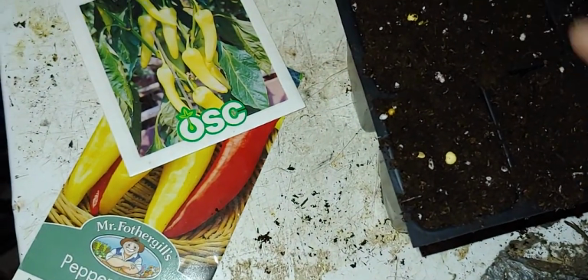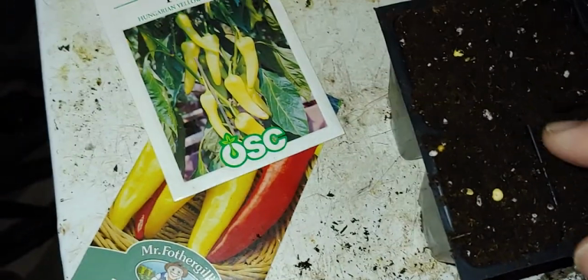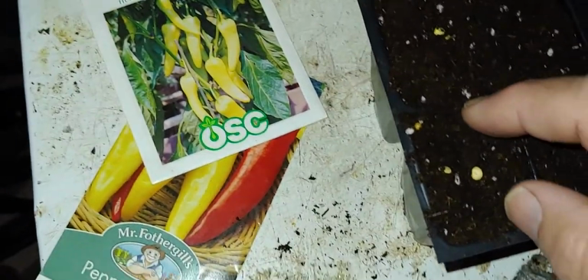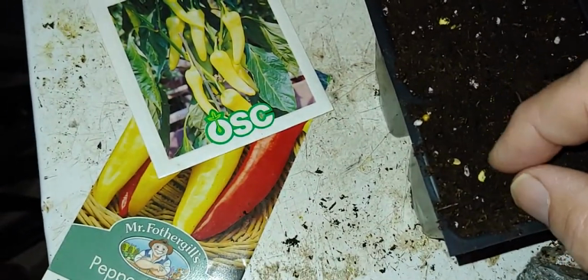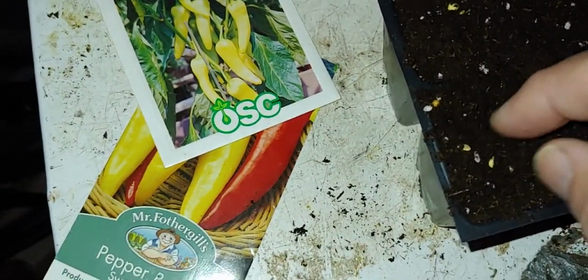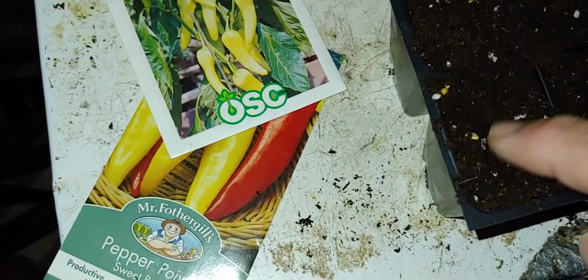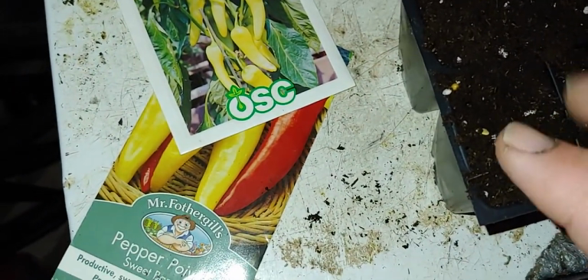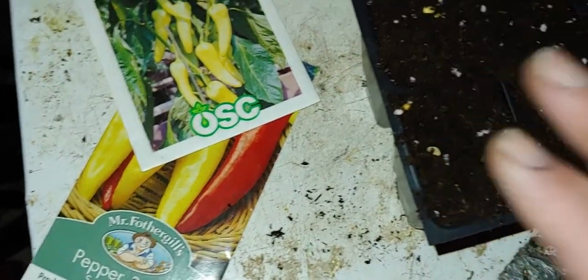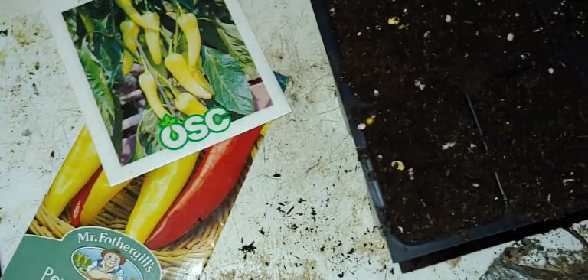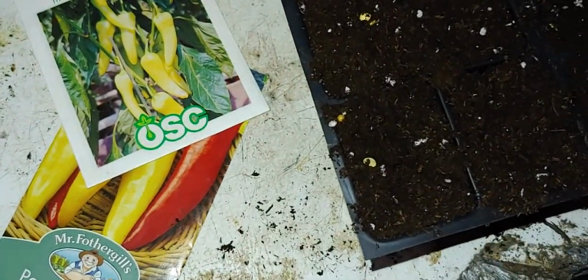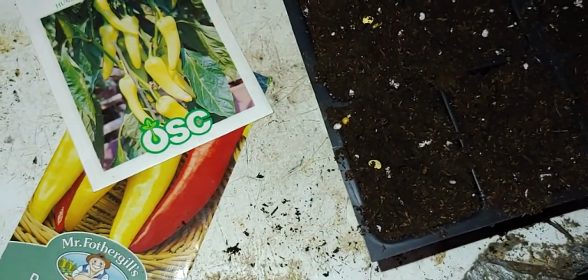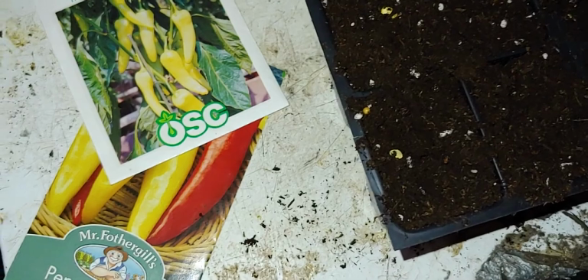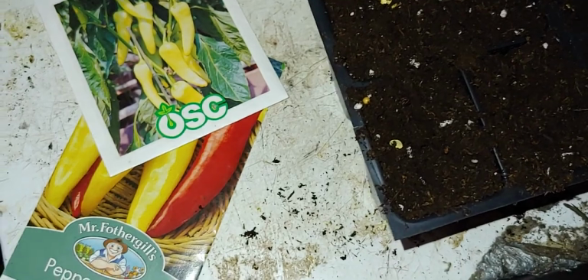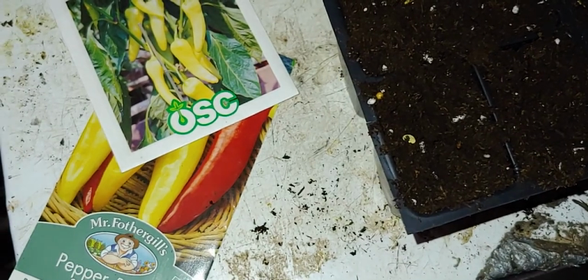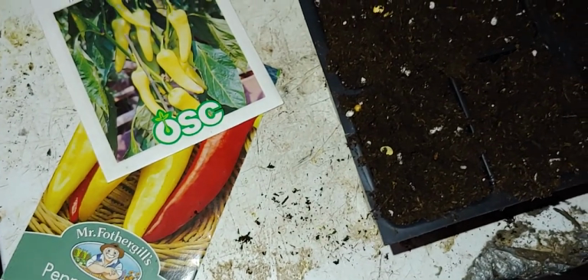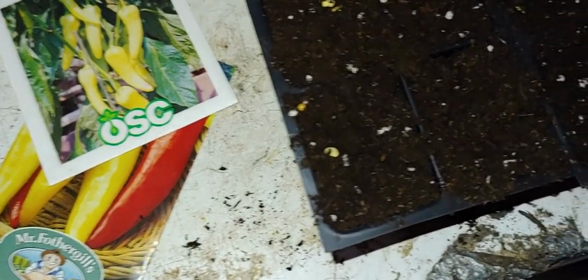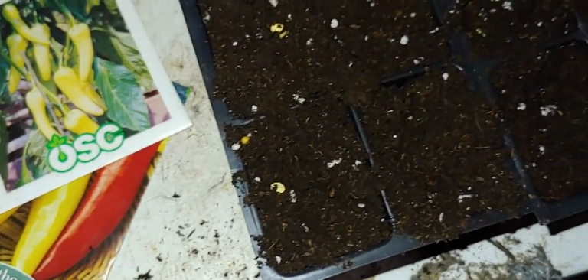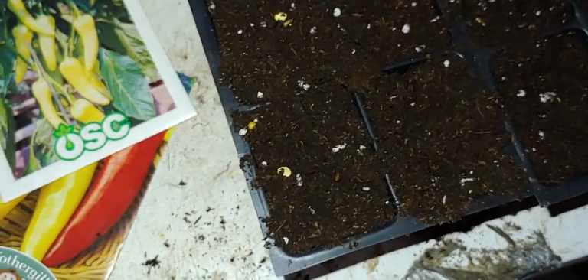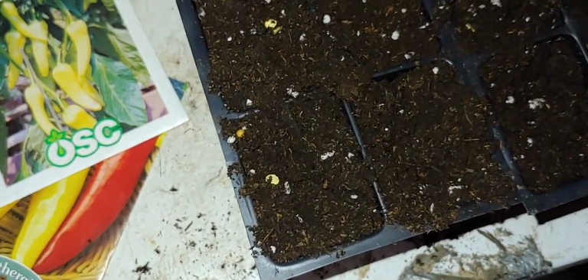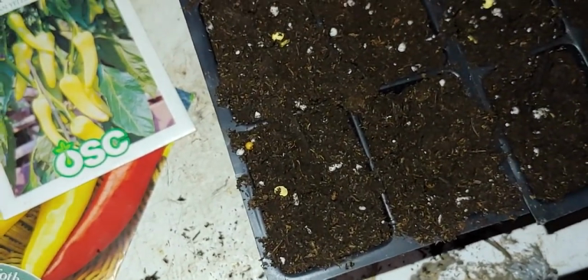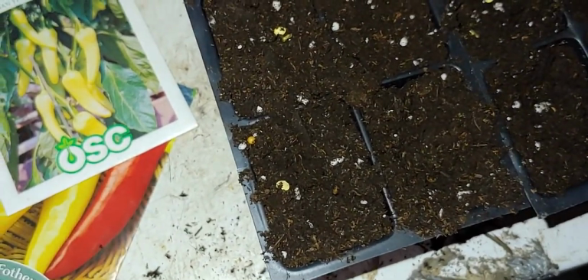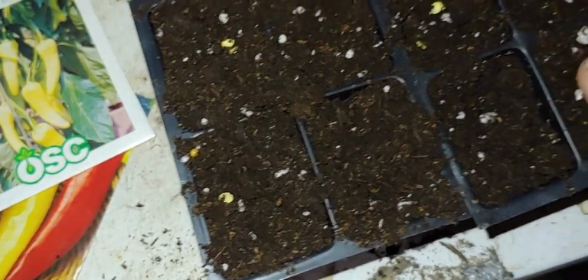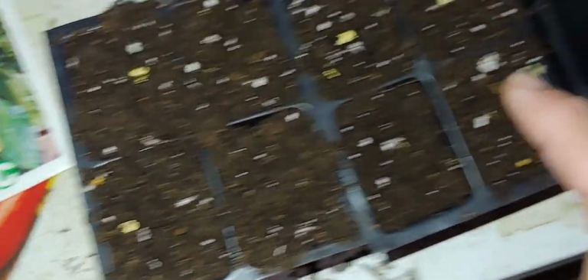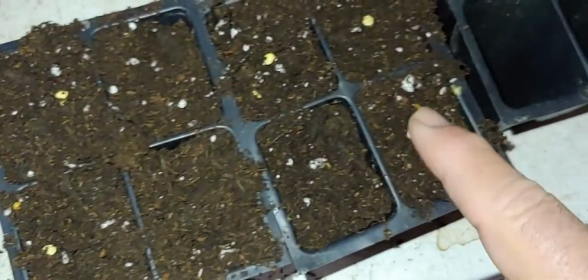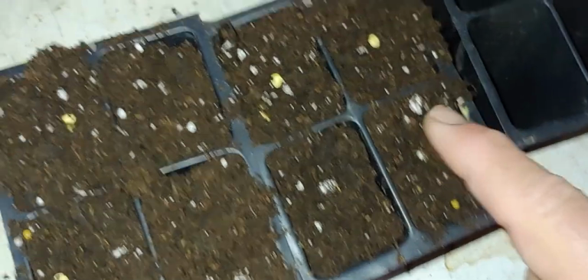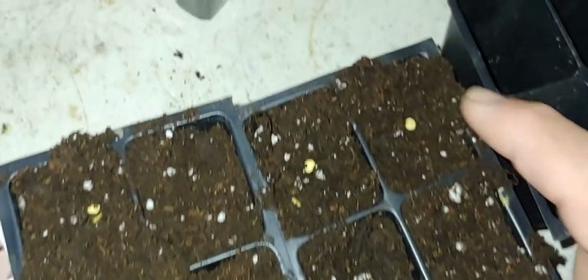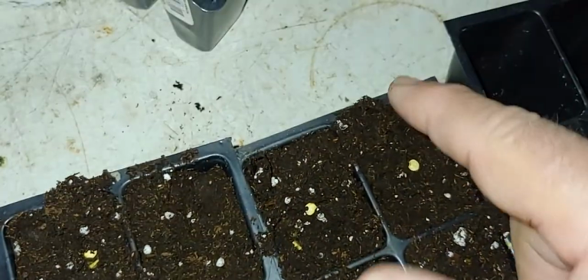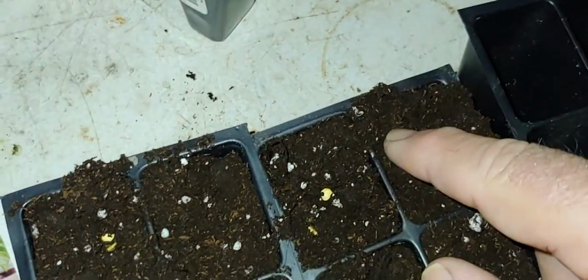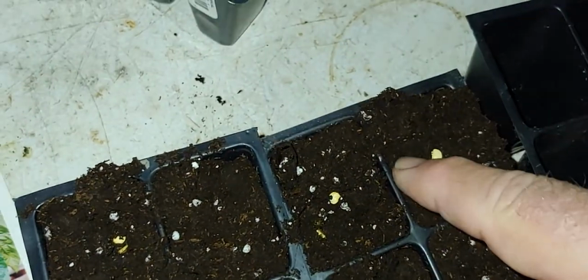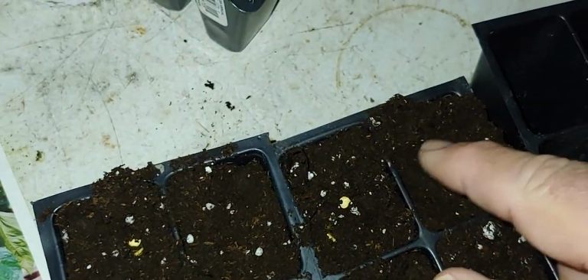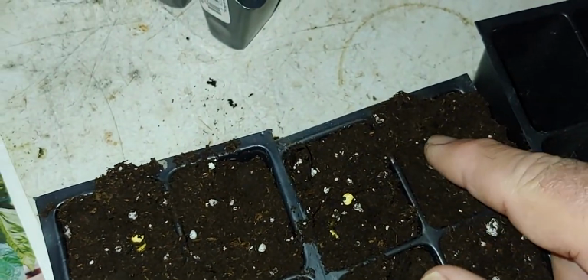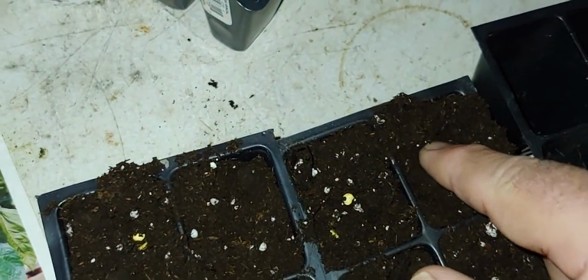I think I might add another one to that cell. I'm not putting them in too deep — just a little bit — because I don't want them to use up all their energy trying to make it to the top.